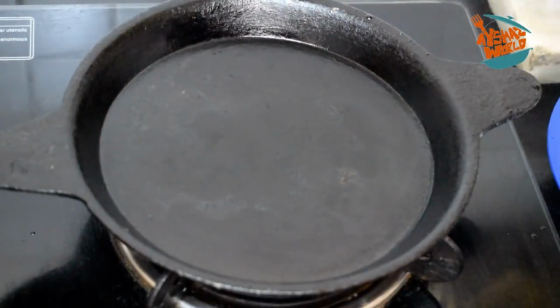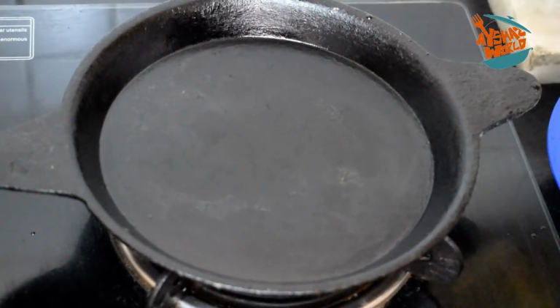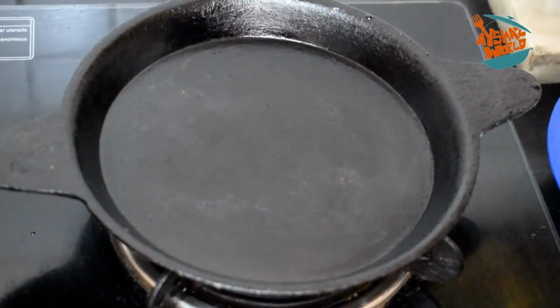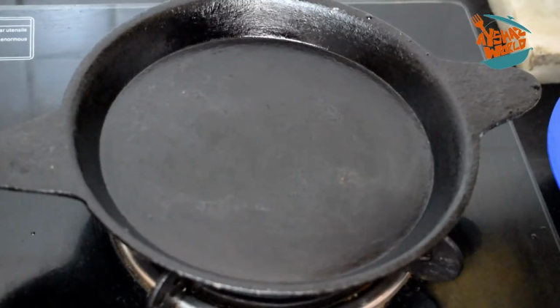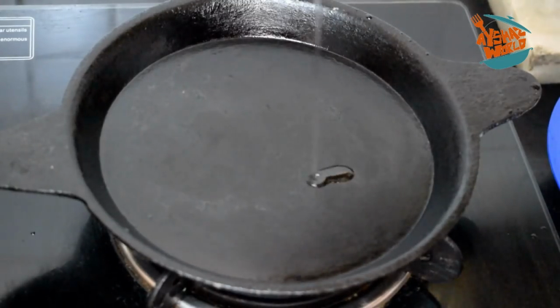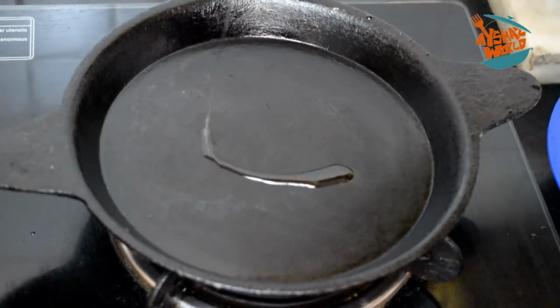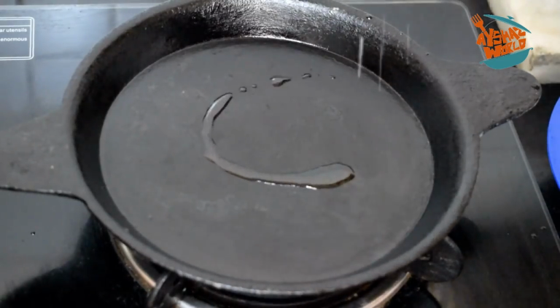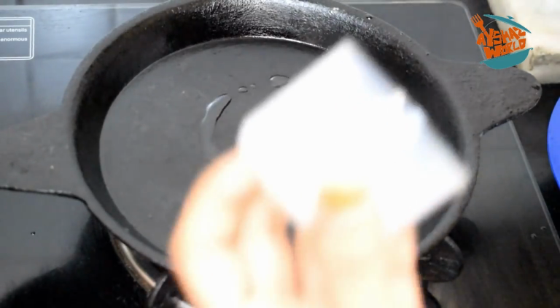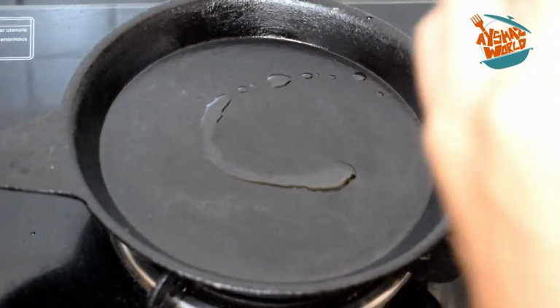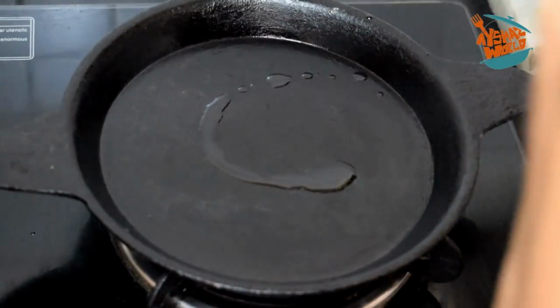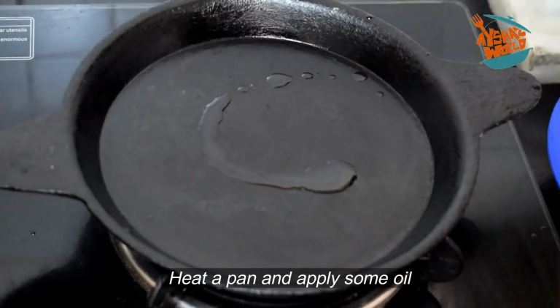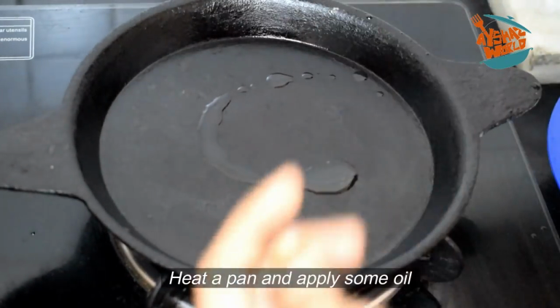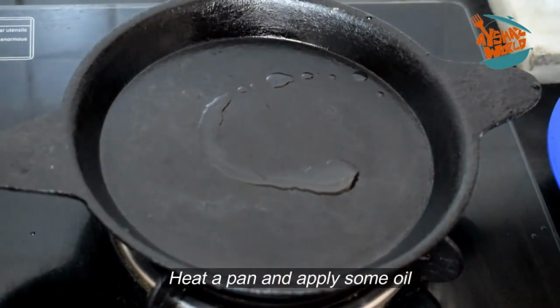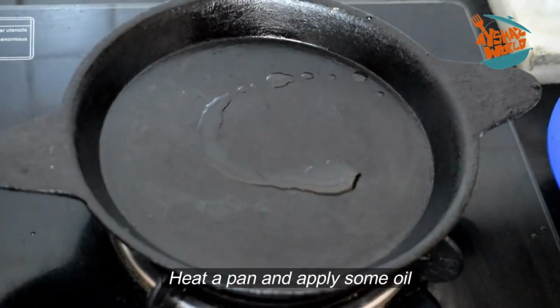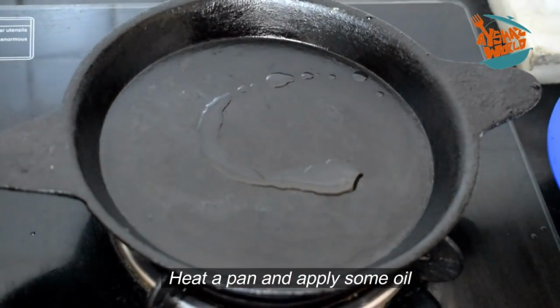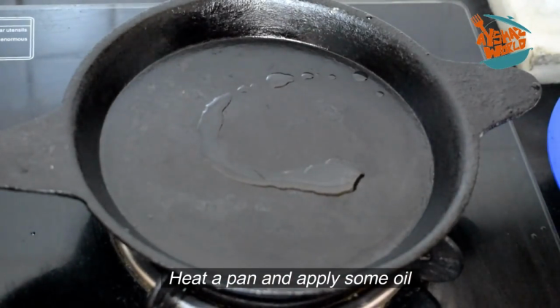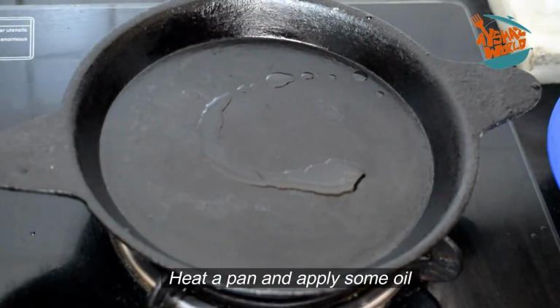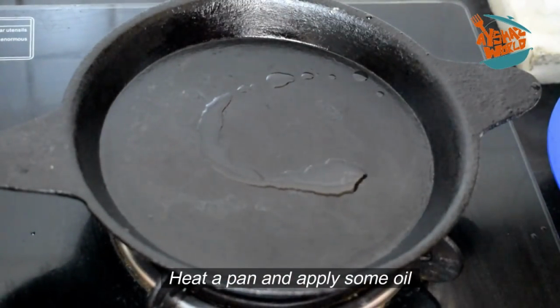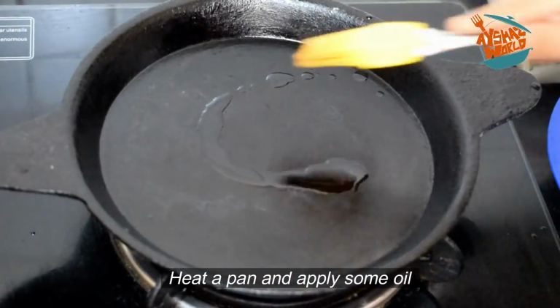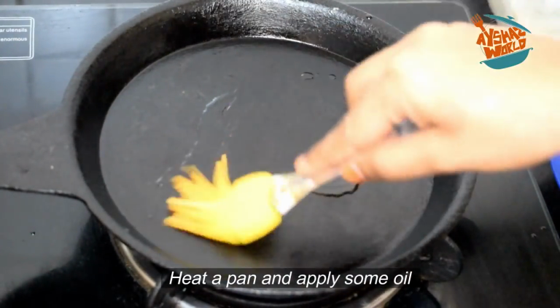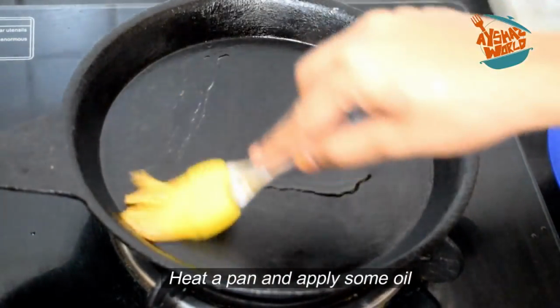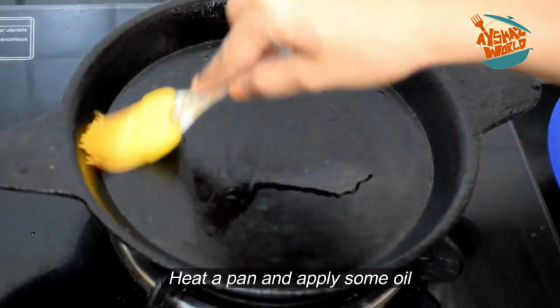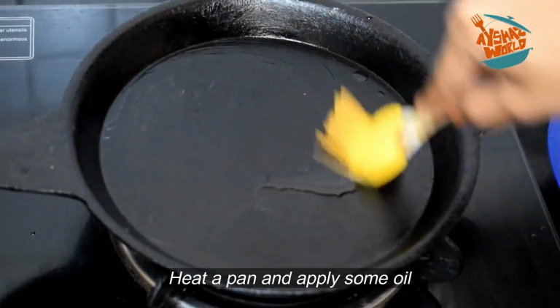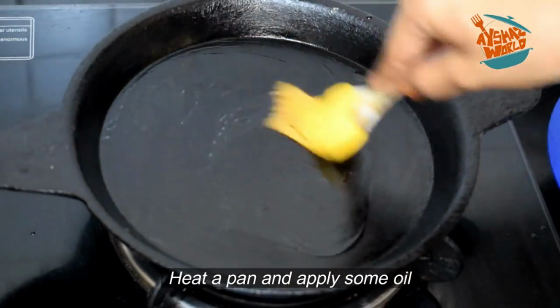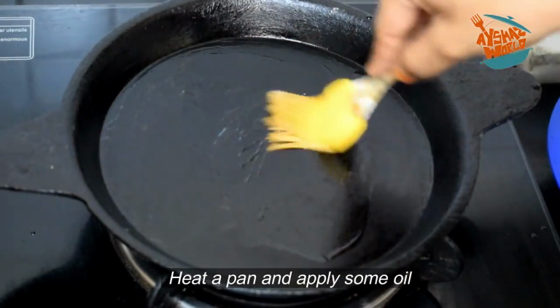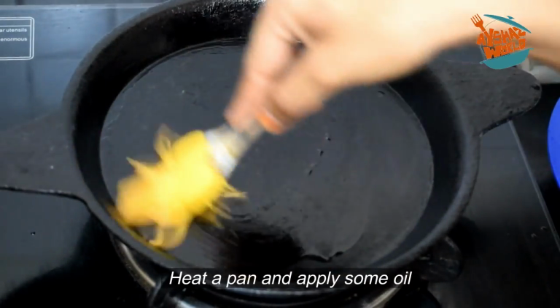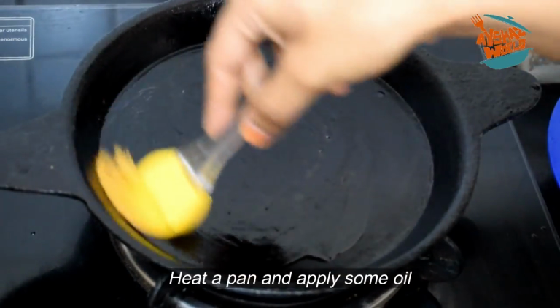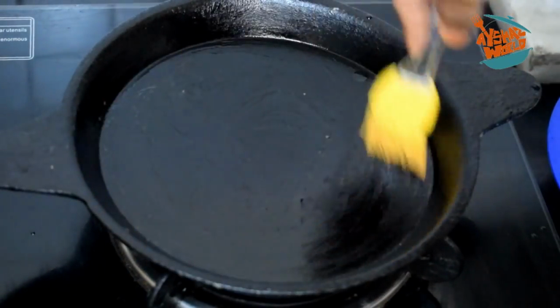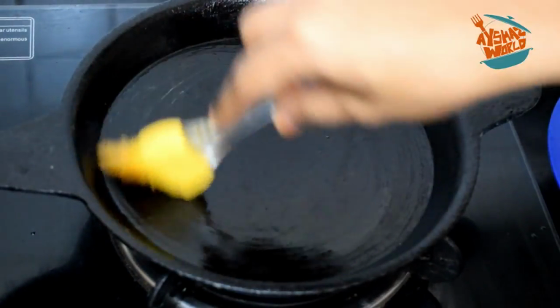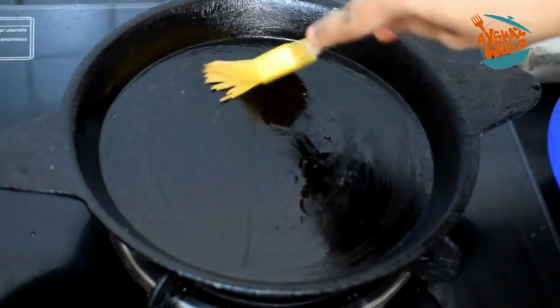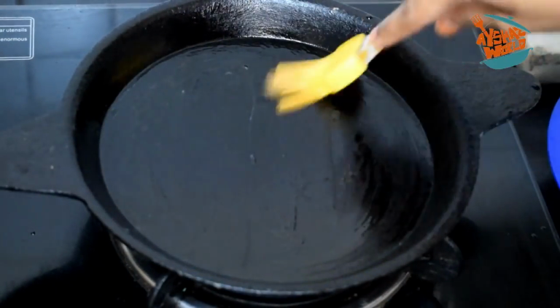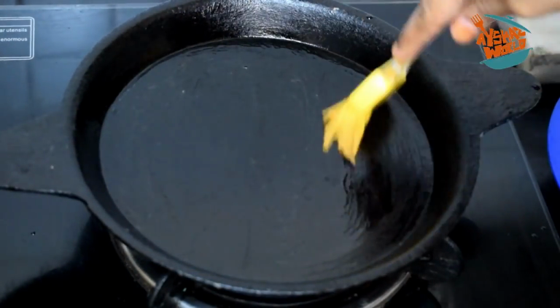This can be used for the food. I will put a little bit in the pan. I put a little bit into the pan and I will spread it in the pan.